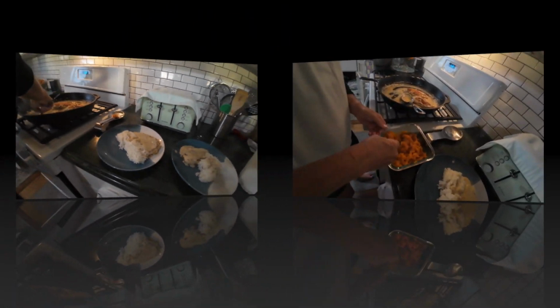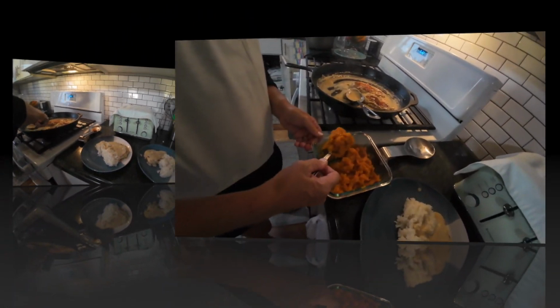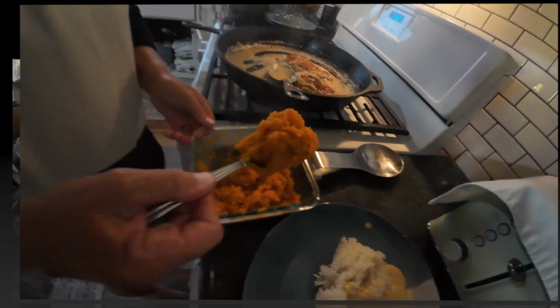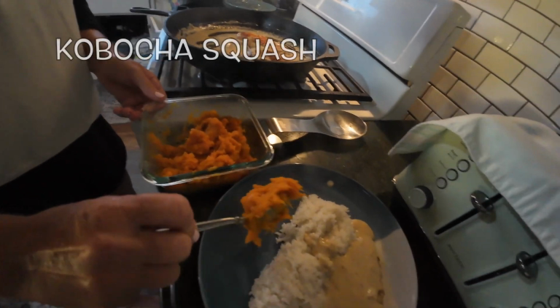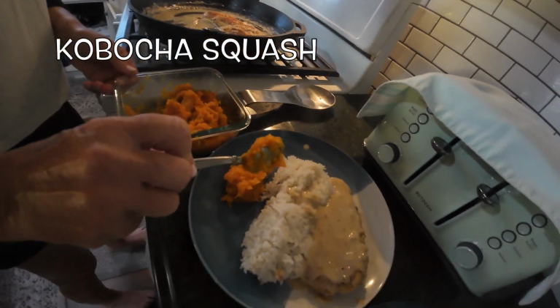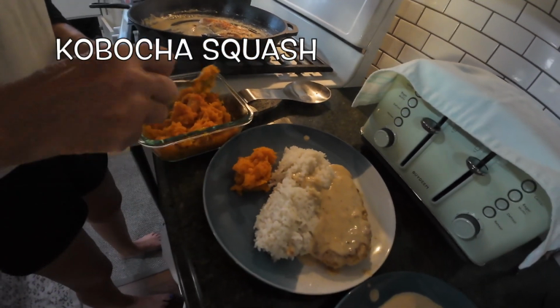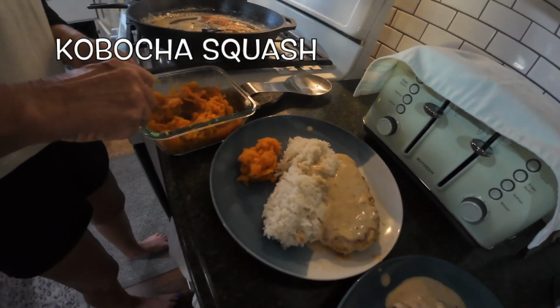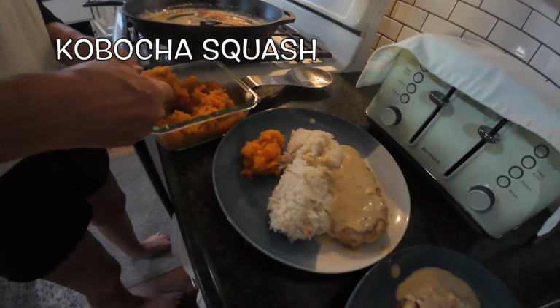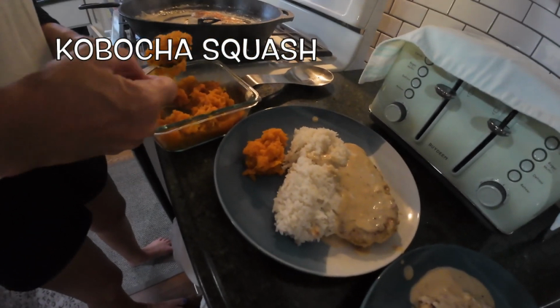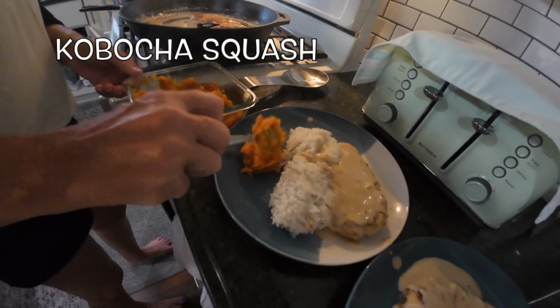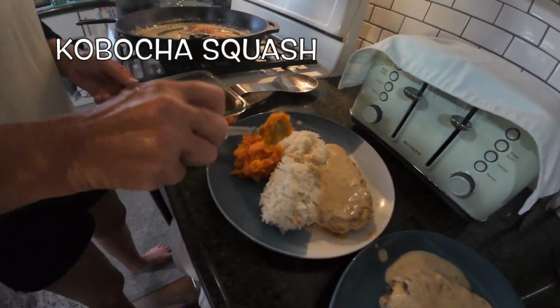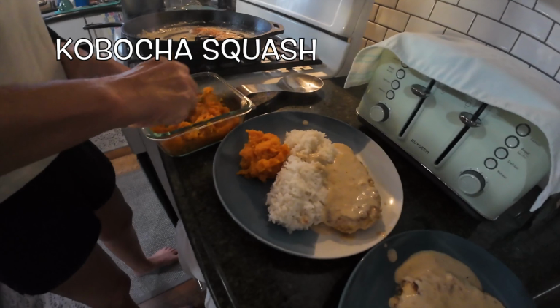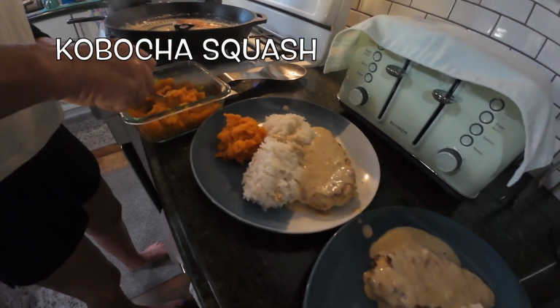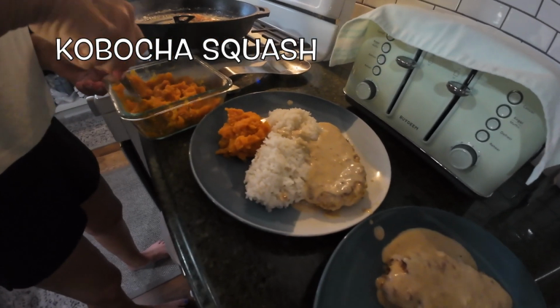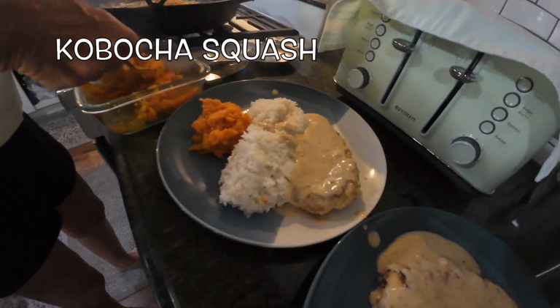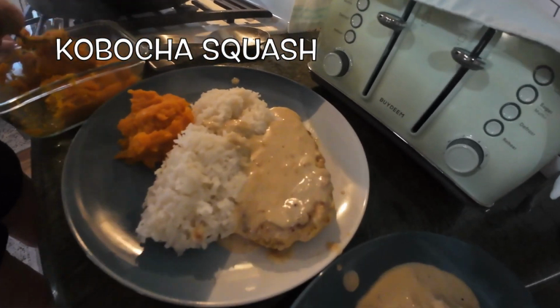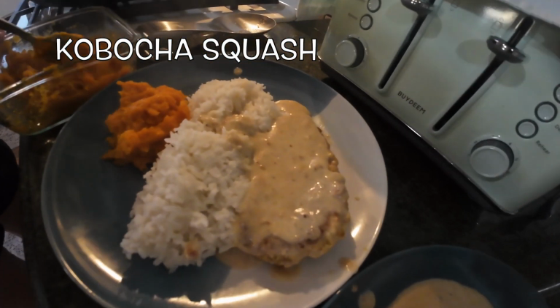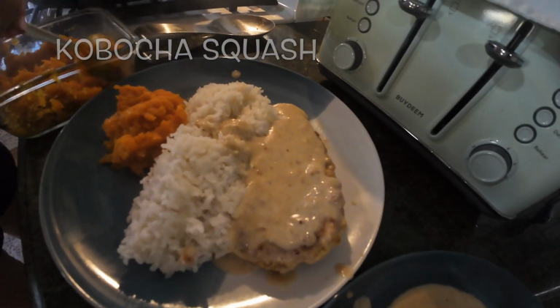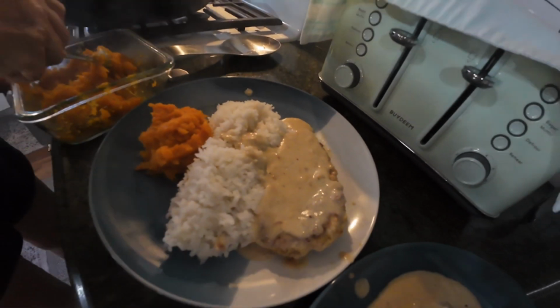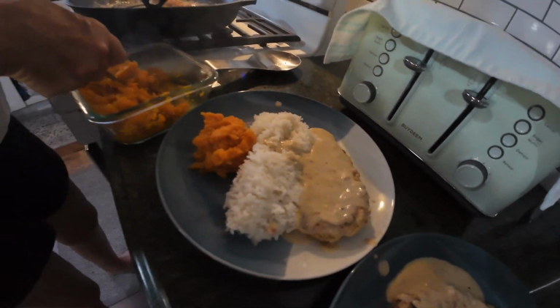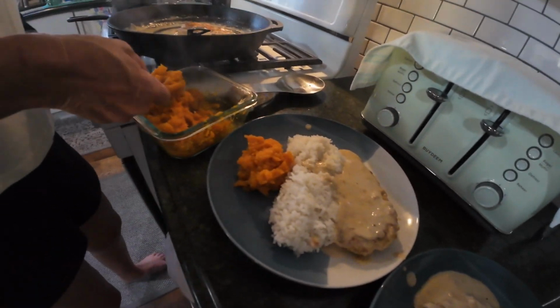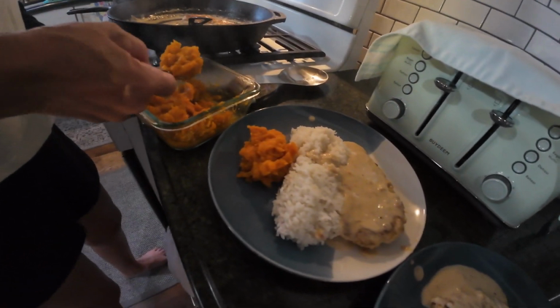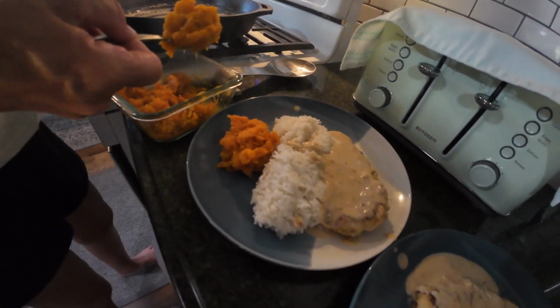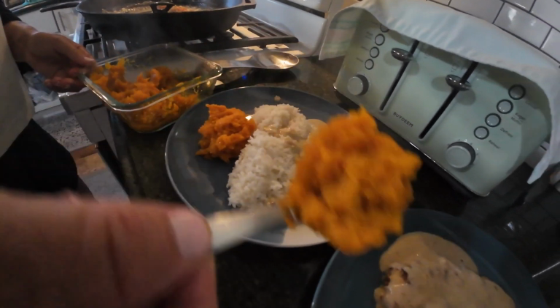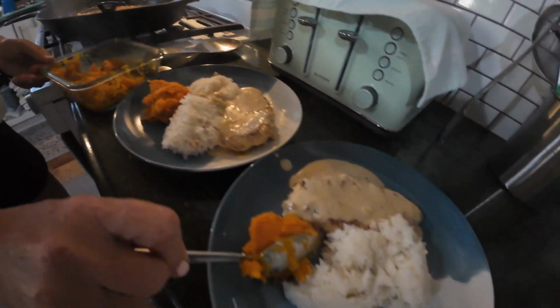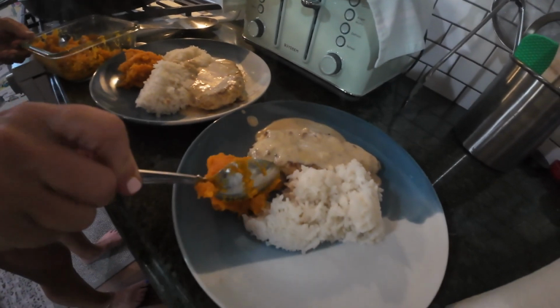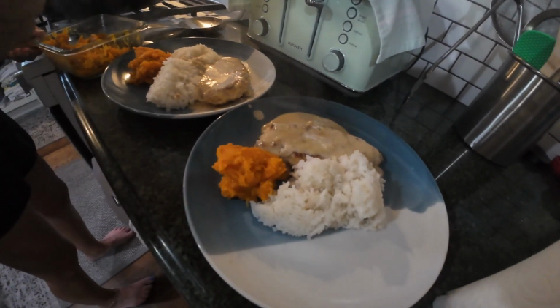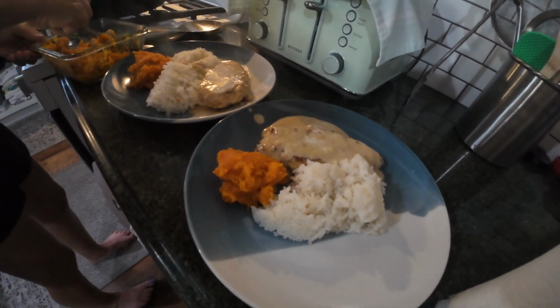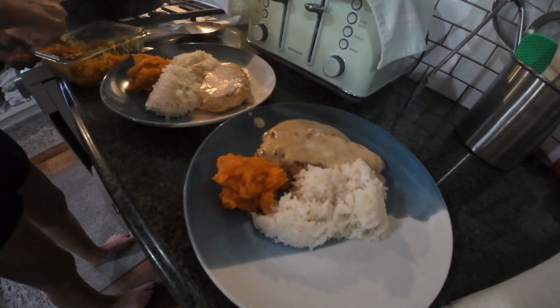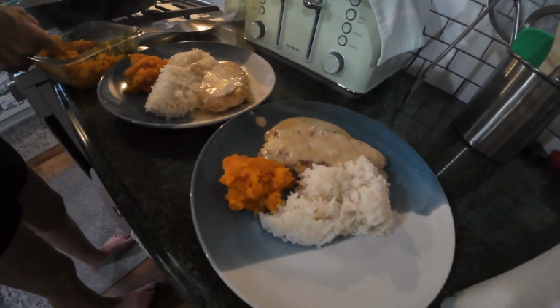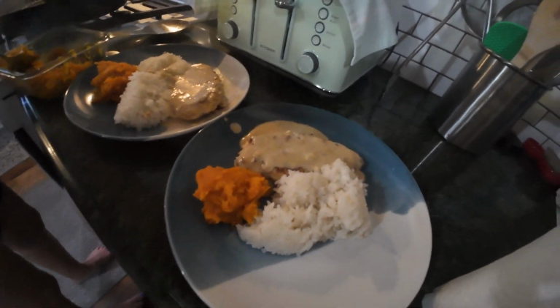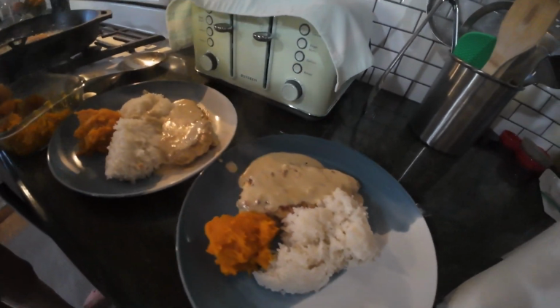I'll see that pumpkin. That's going to be really good — pumpkin, chicken schnitzels, milk gravy. Yeah, that's how it's going to be good.